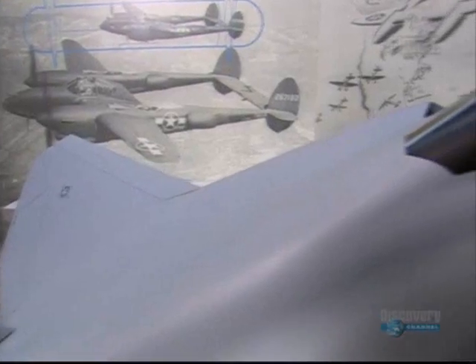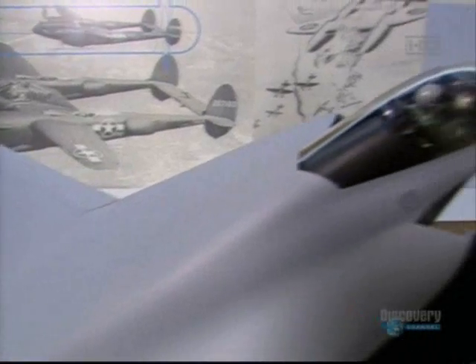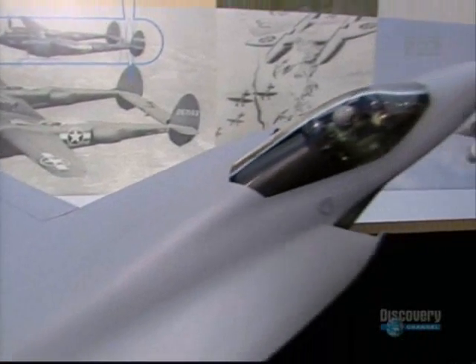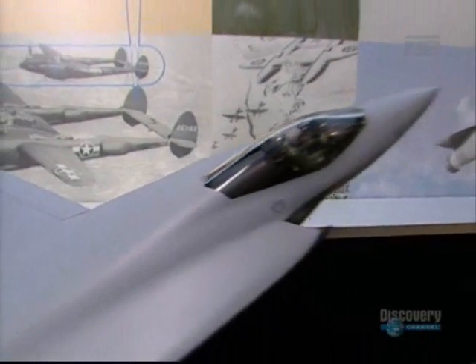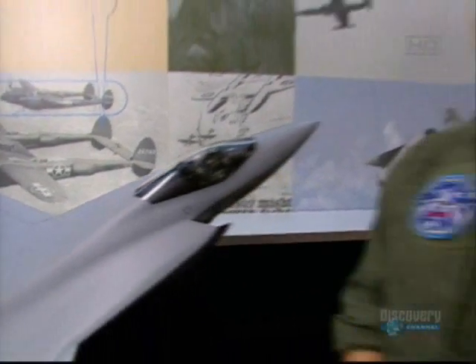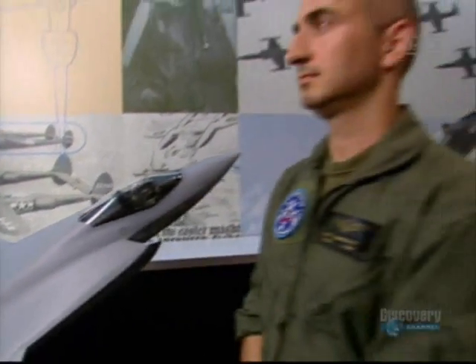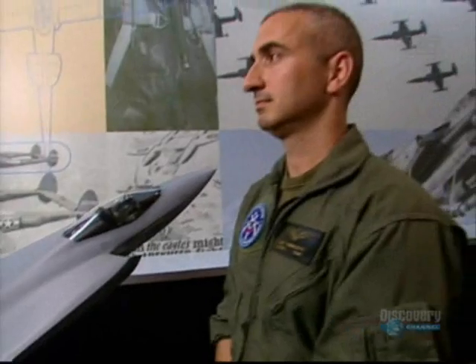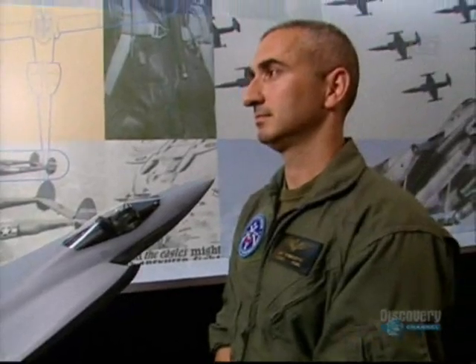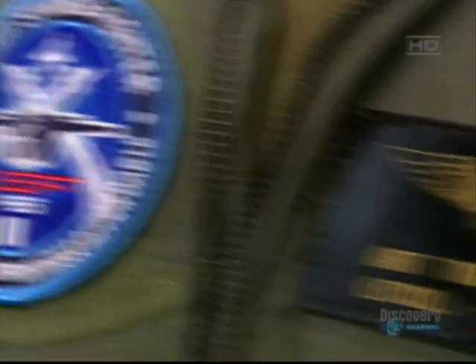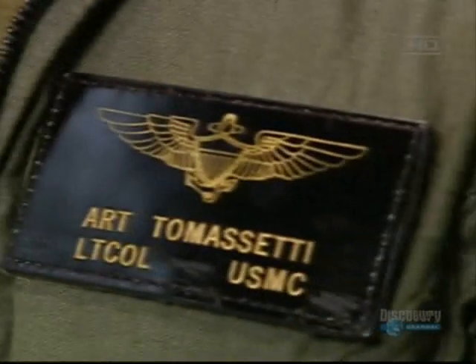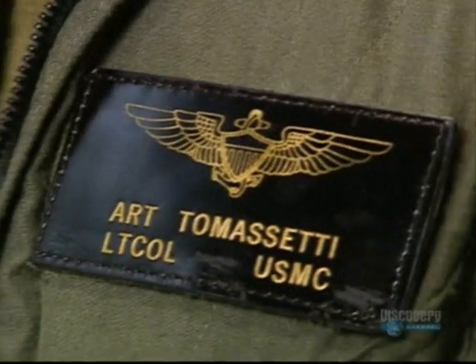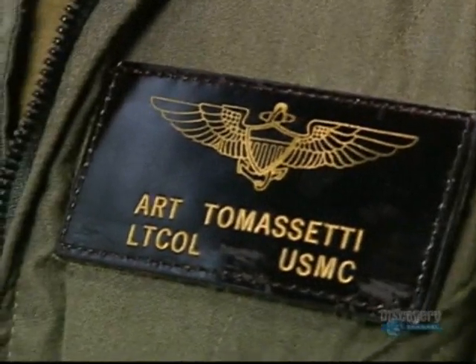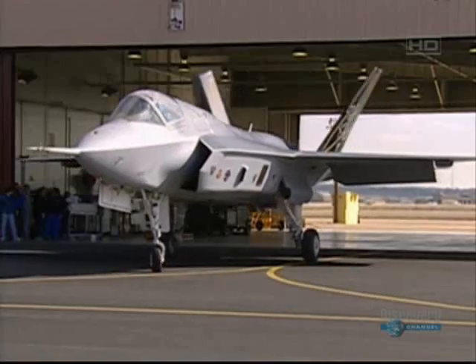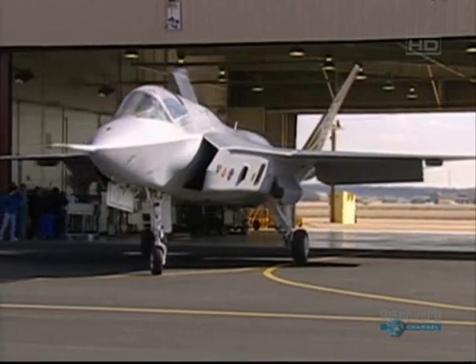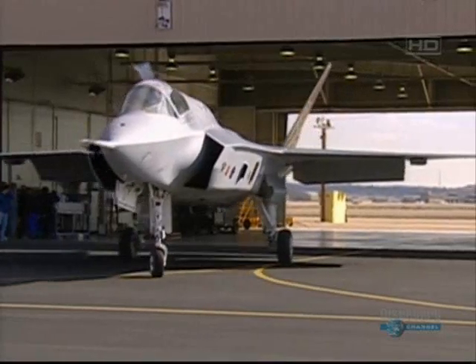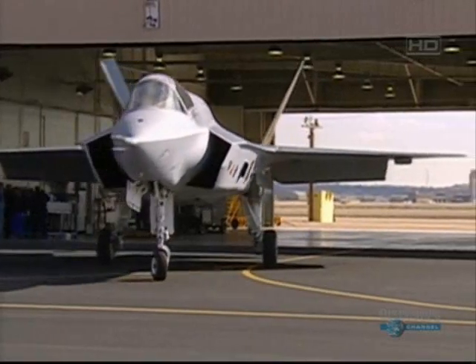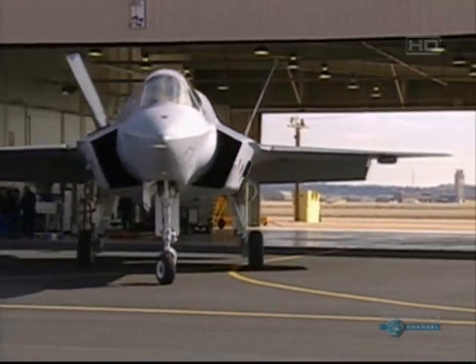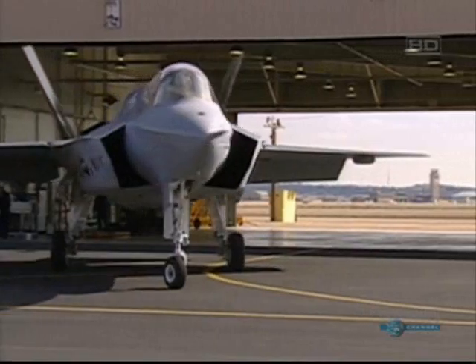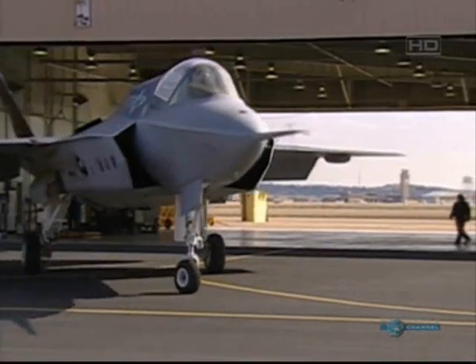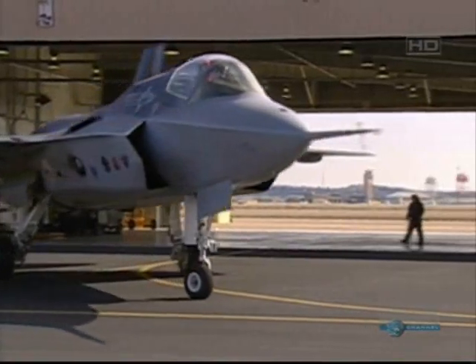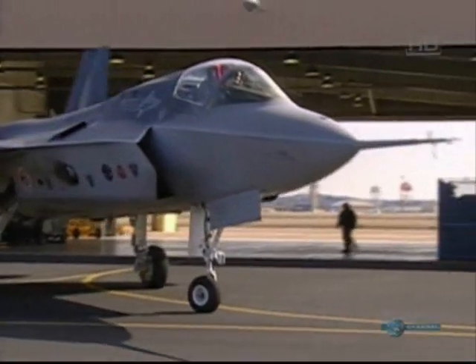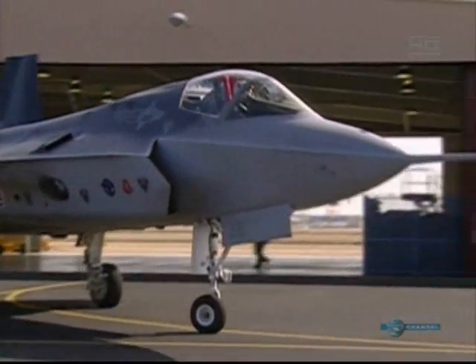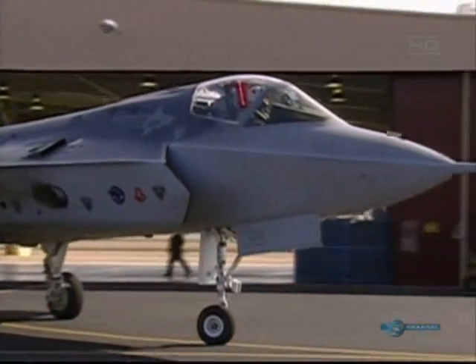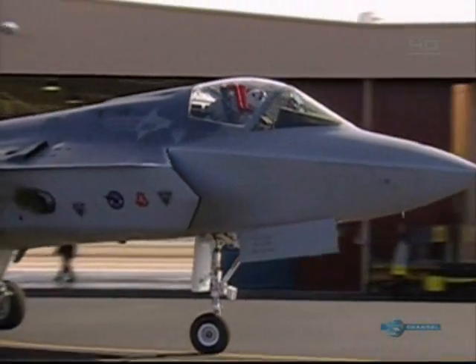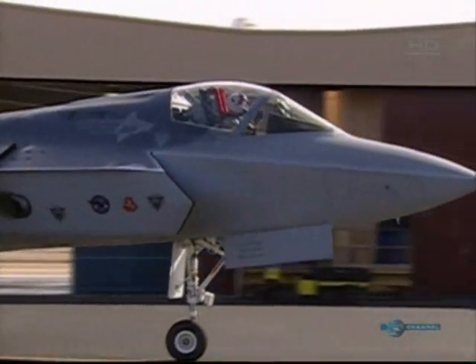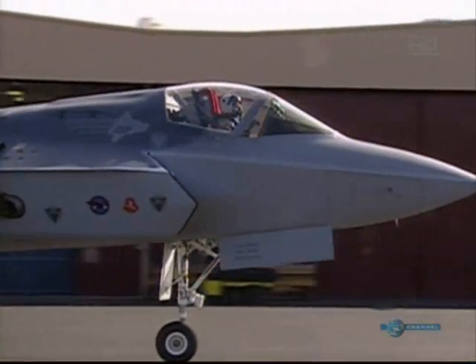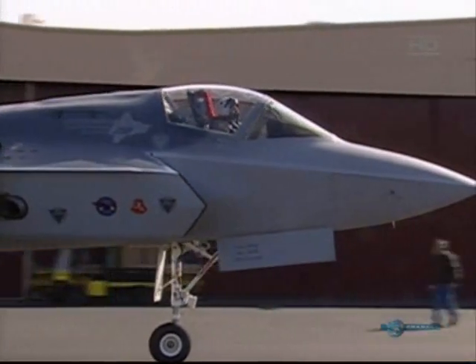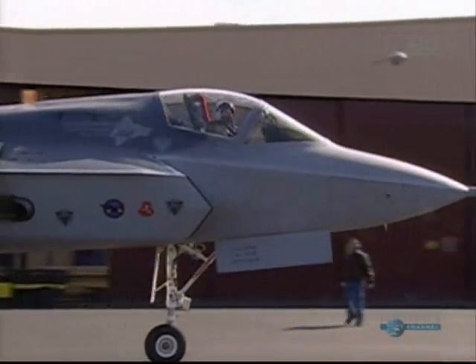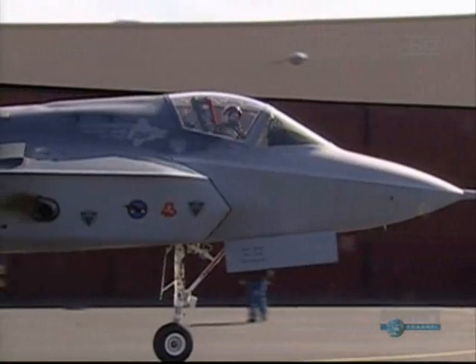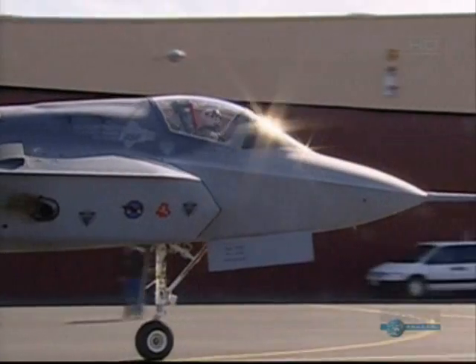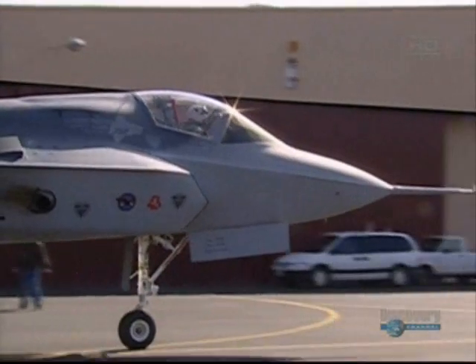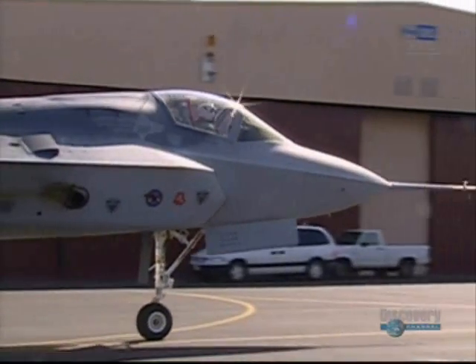In 2001, Lieutenant Colonel Tomasetti achieved a real milestone in aviation history. Flying the prototype JSF, he was the first man to do a short takeoff, followed by supersonic flight, finishing with a vertical landing, all in one mission.